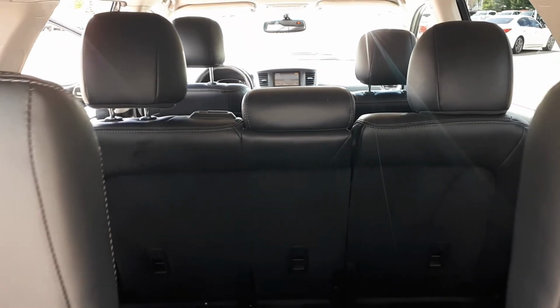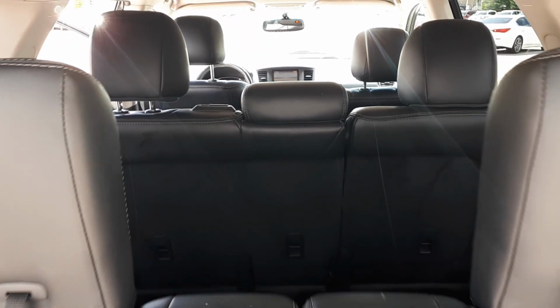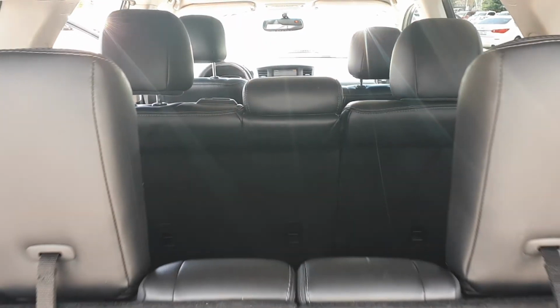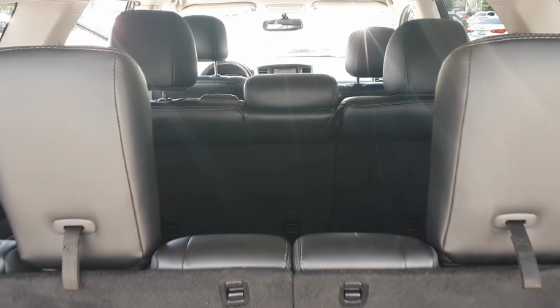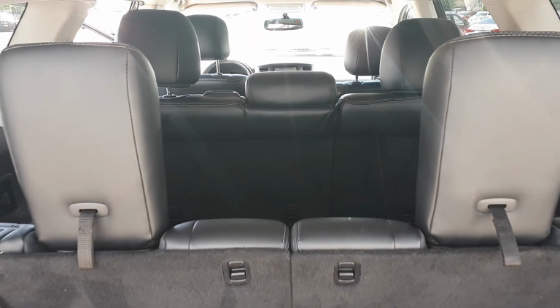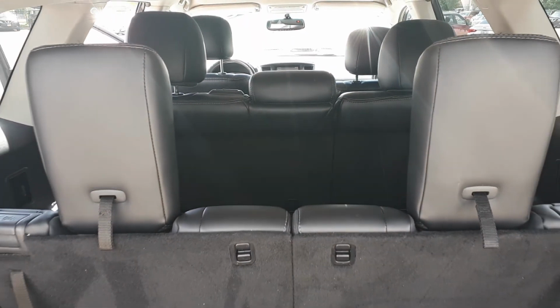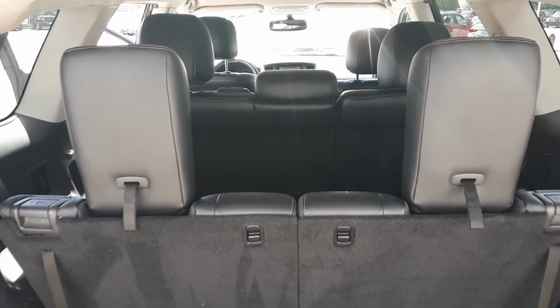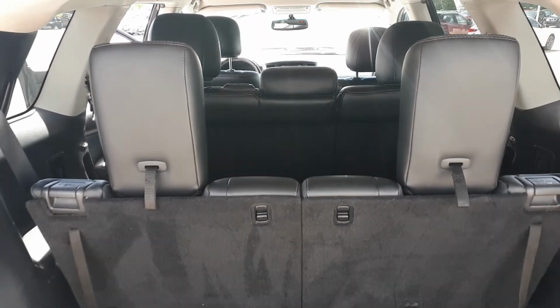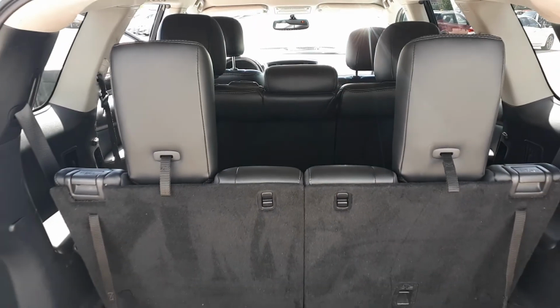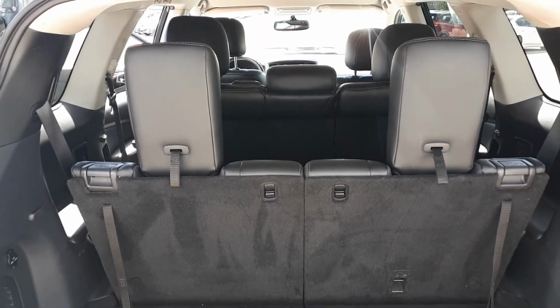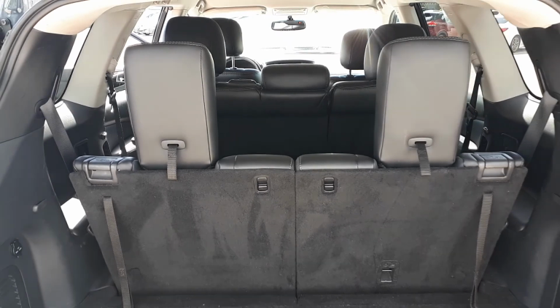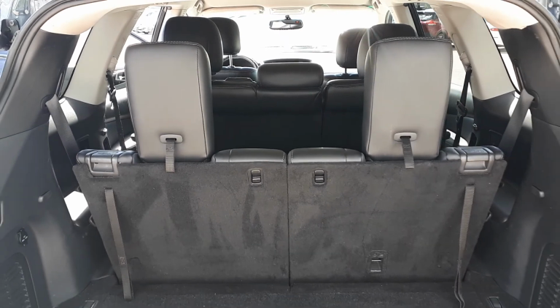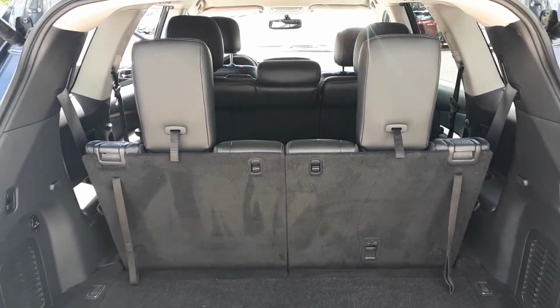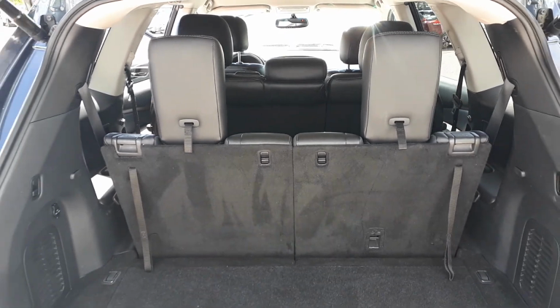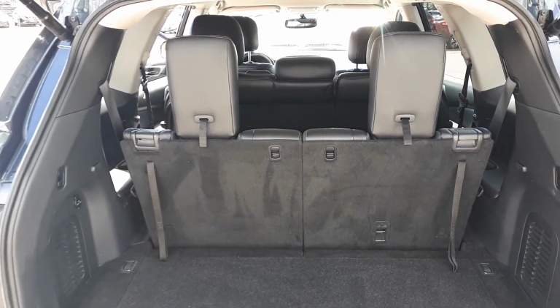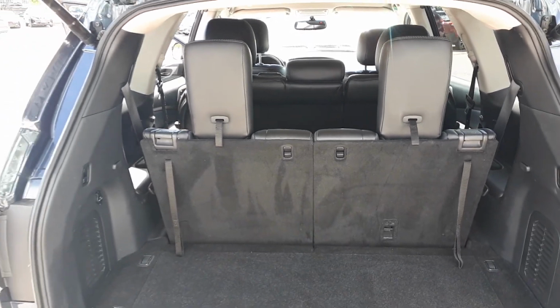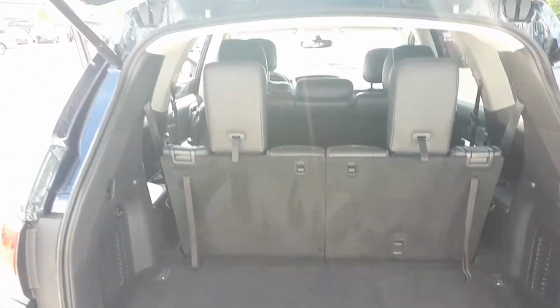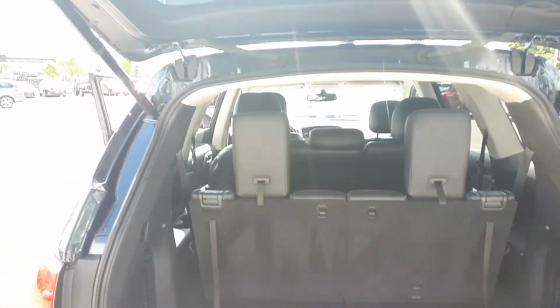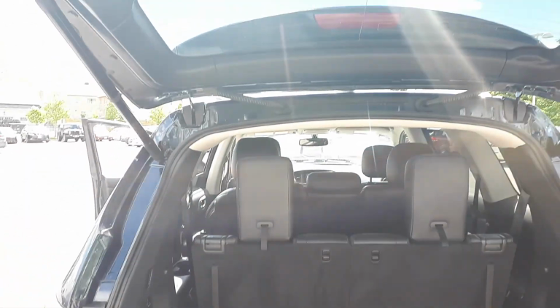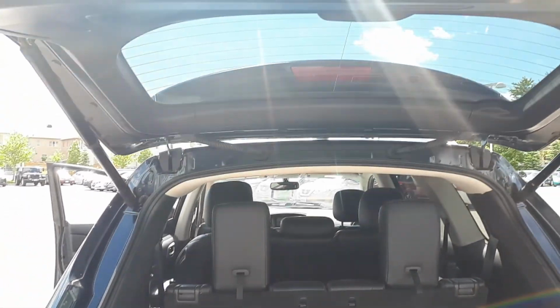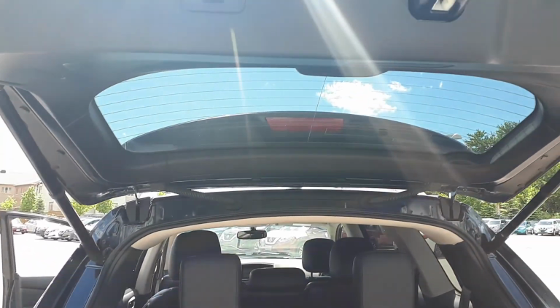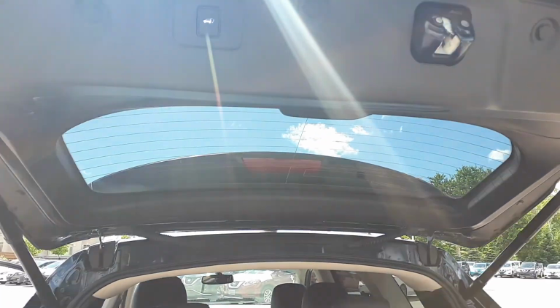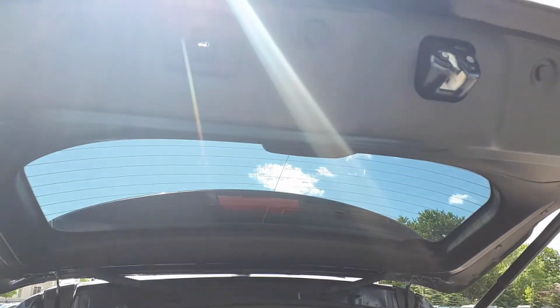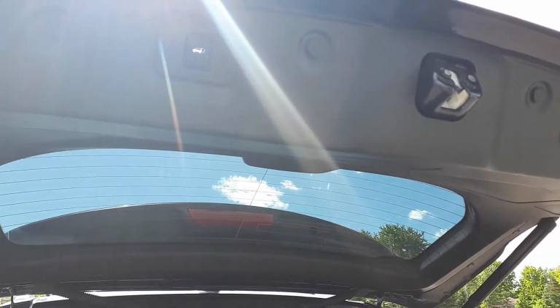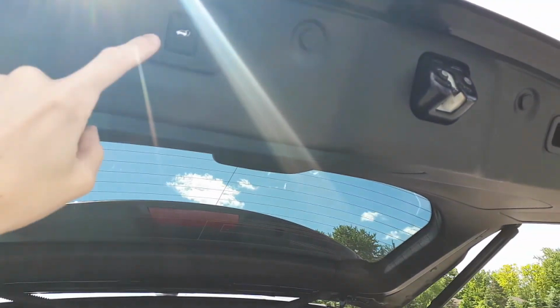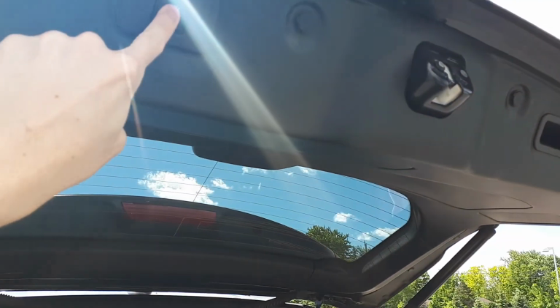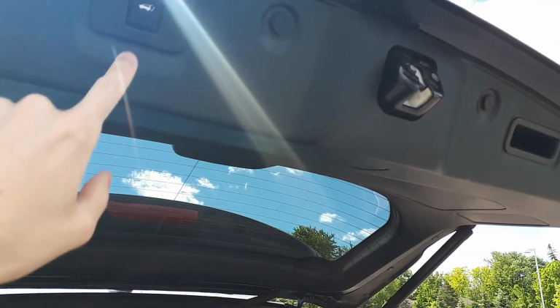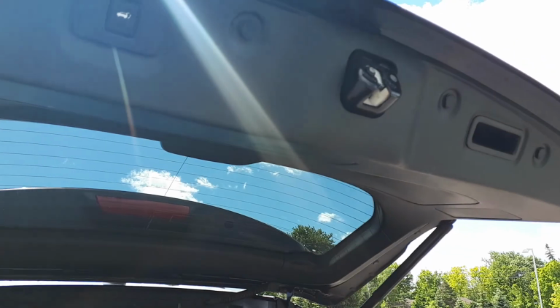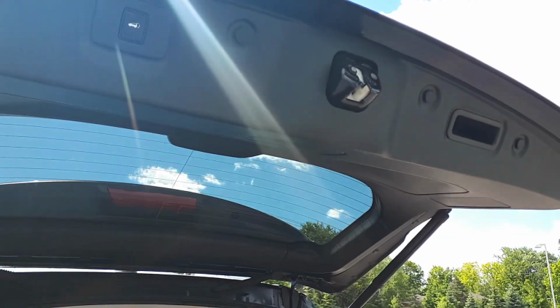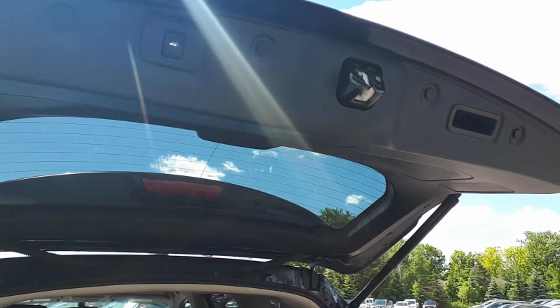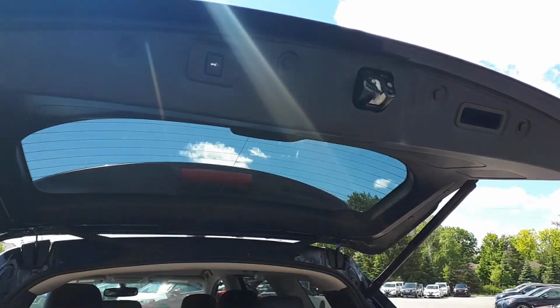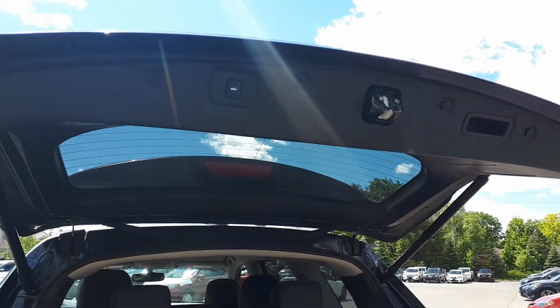All of the rear seats do fold down to allow for extra cargo space. There is another power tailgate button located on the back door.